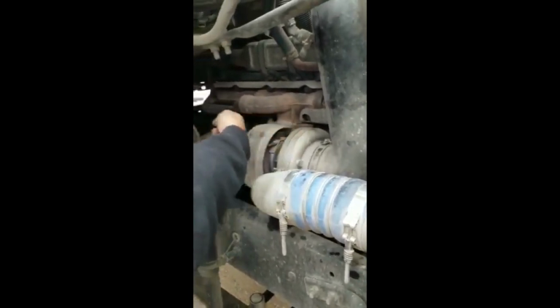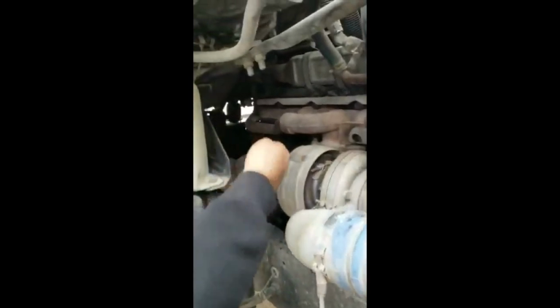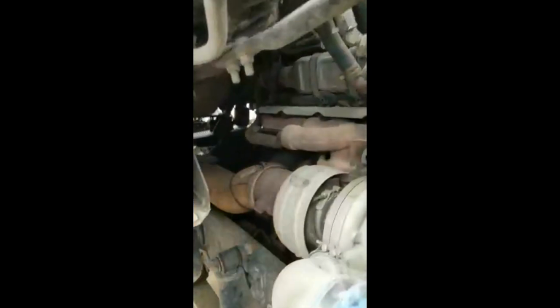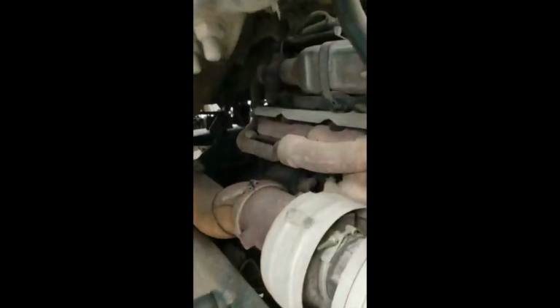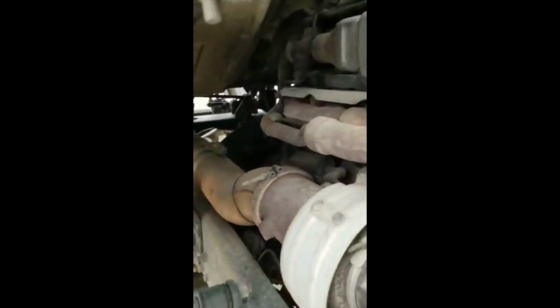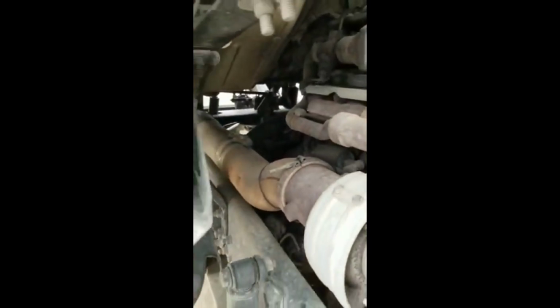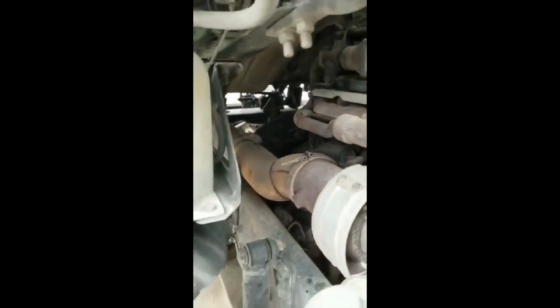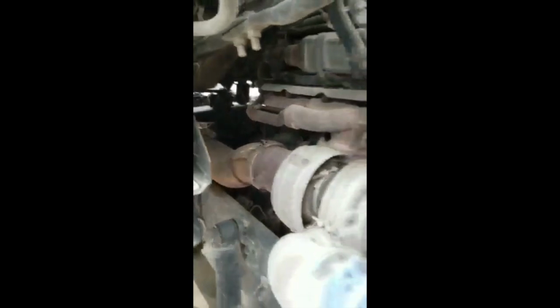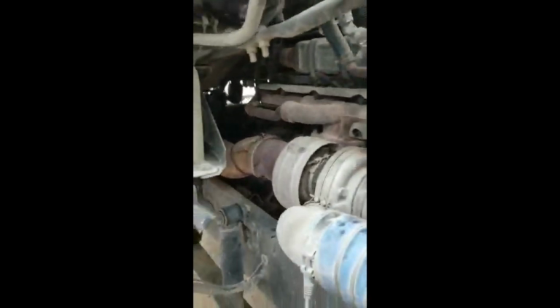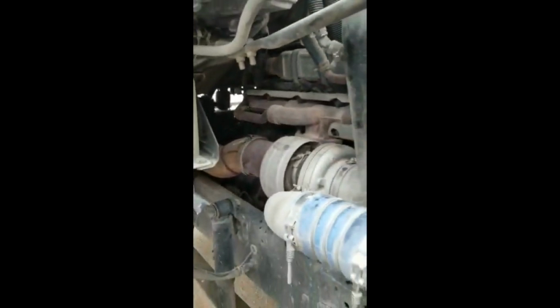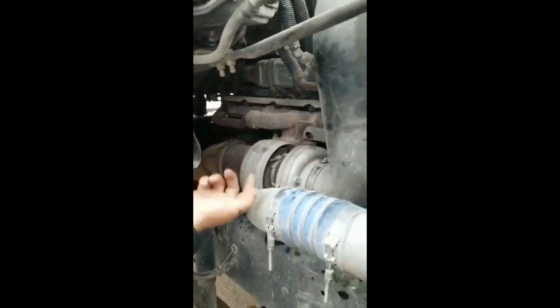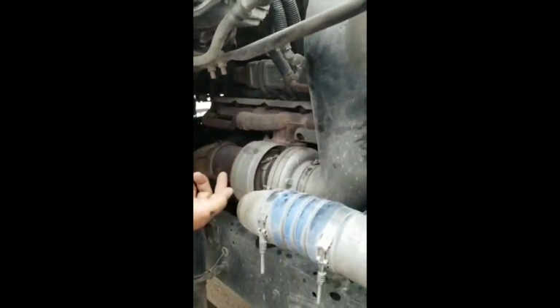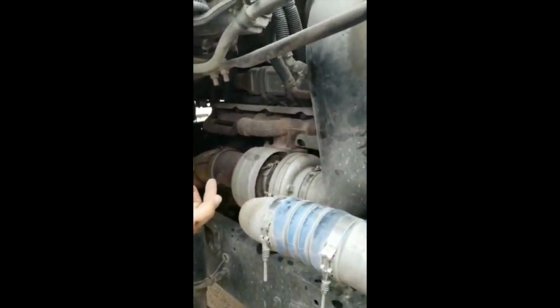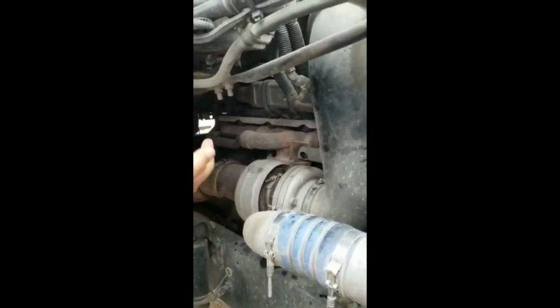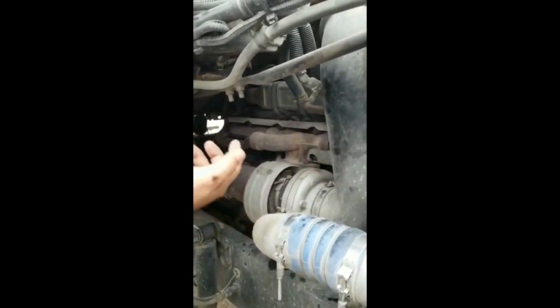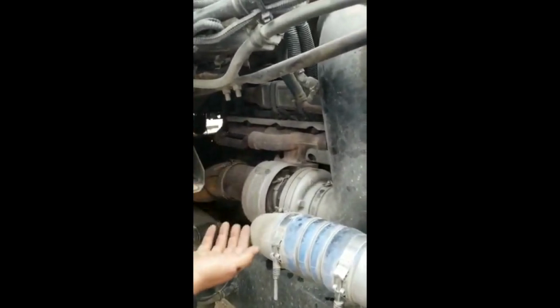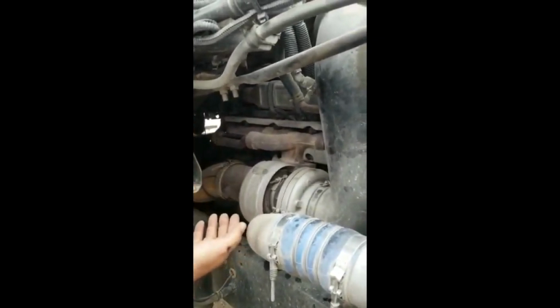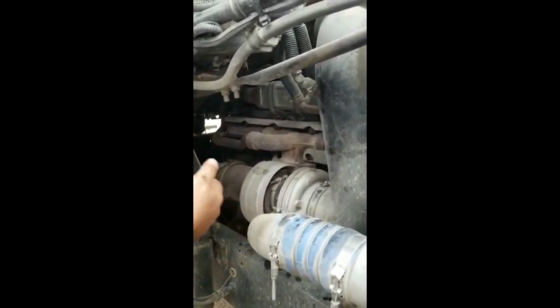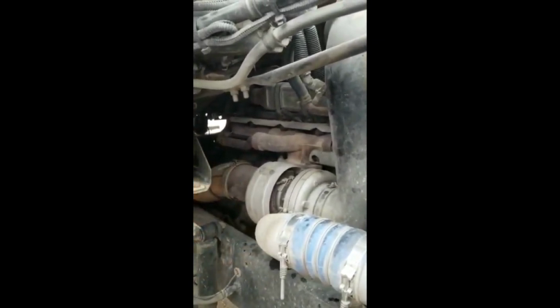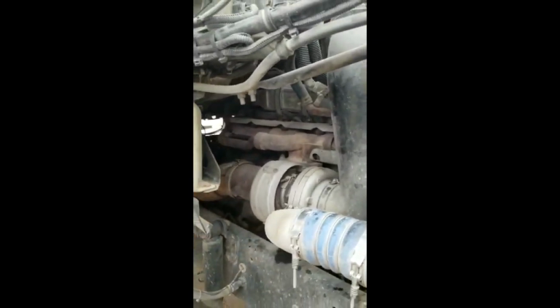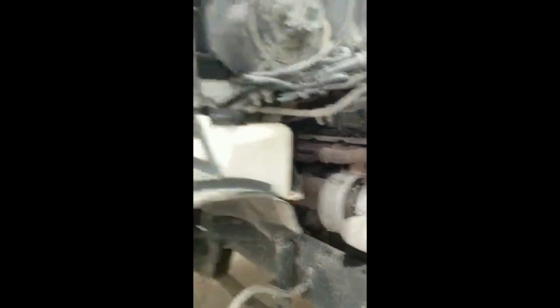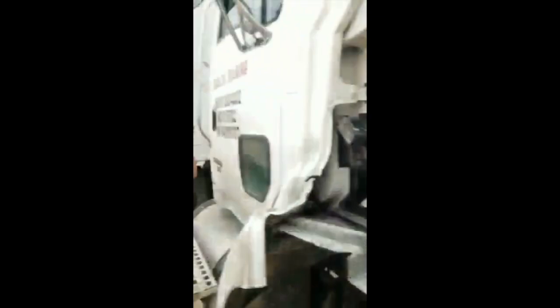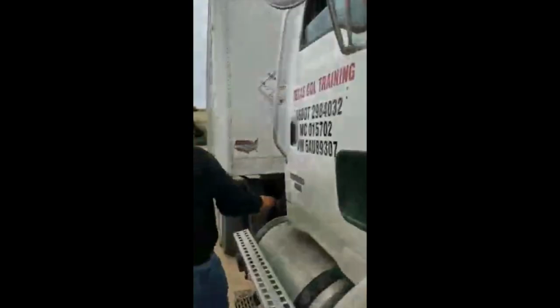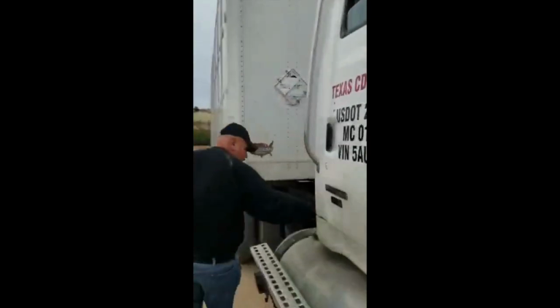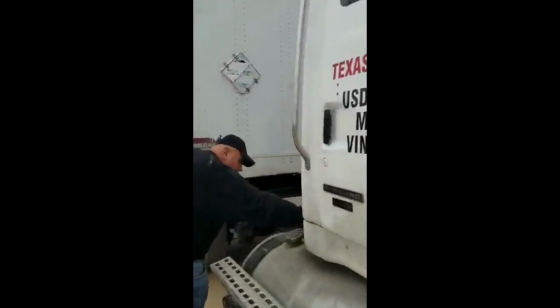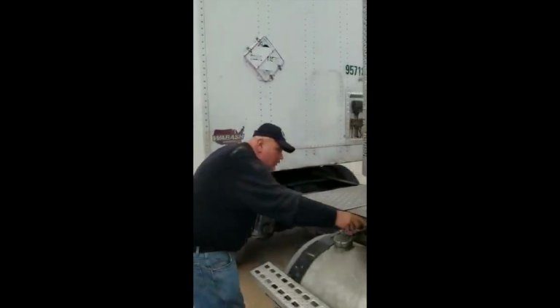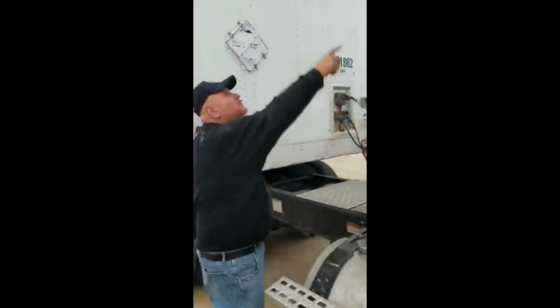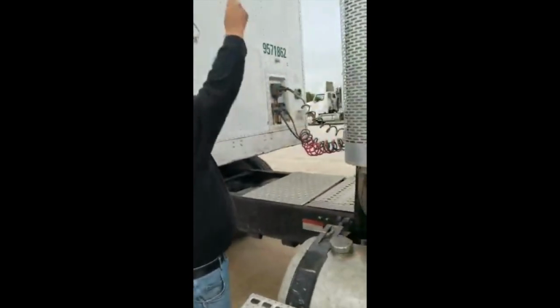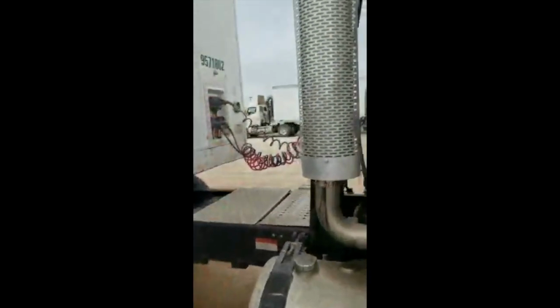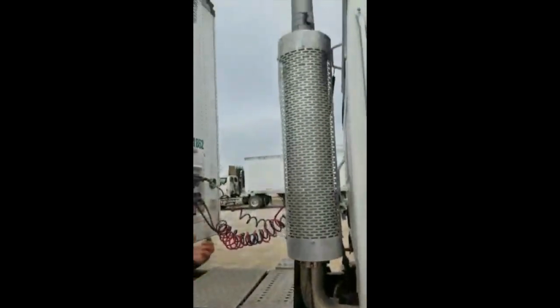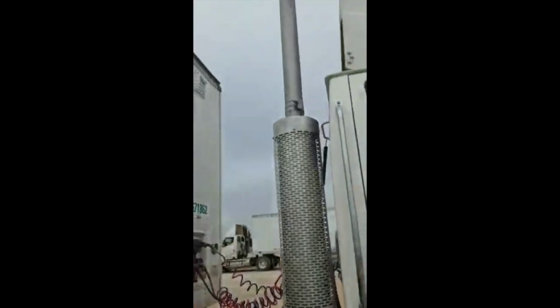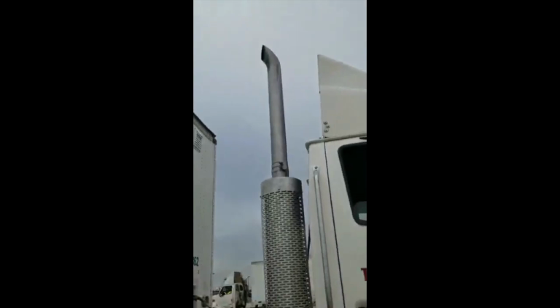Exhaust, properly mounted and secure to the turbo. No dent, no leaks. And I don't see any black dots. And pull. And it's in good working condition.